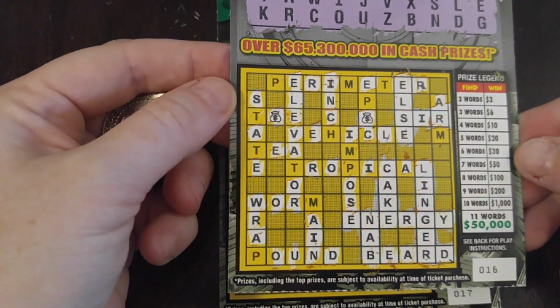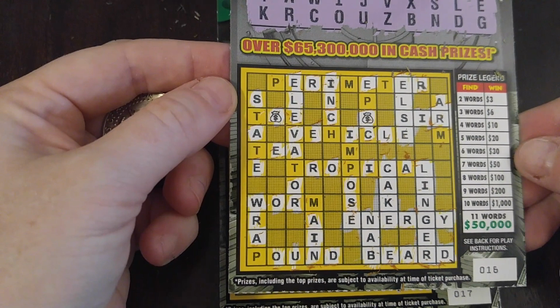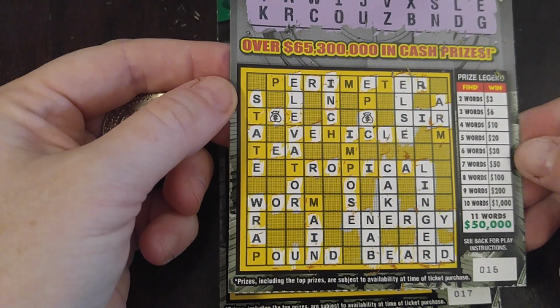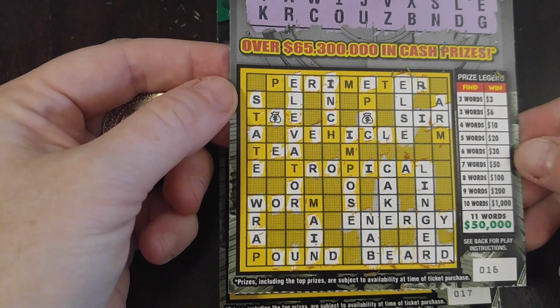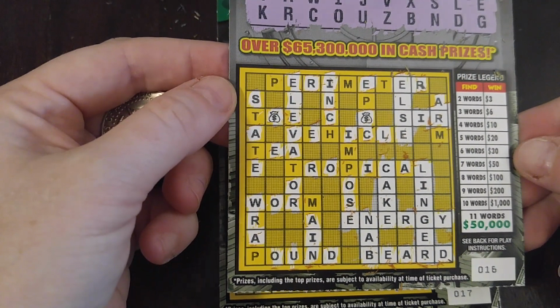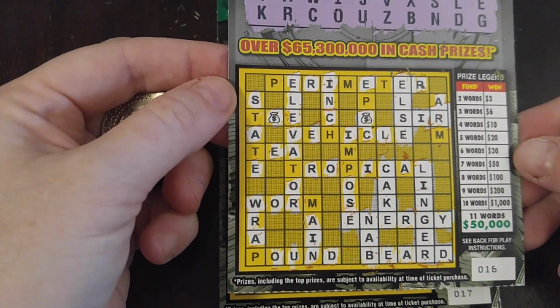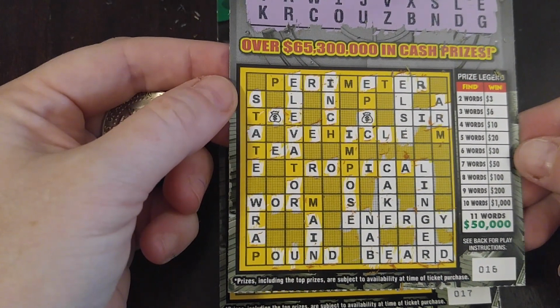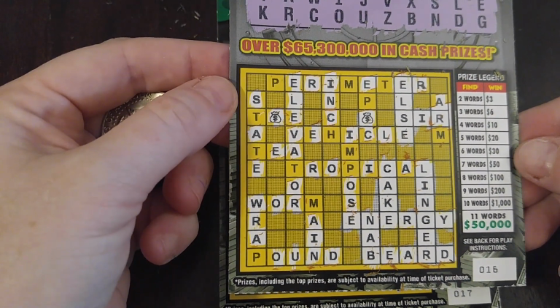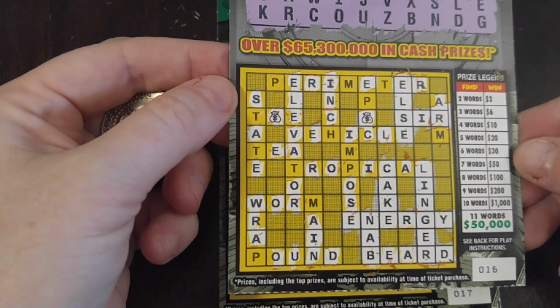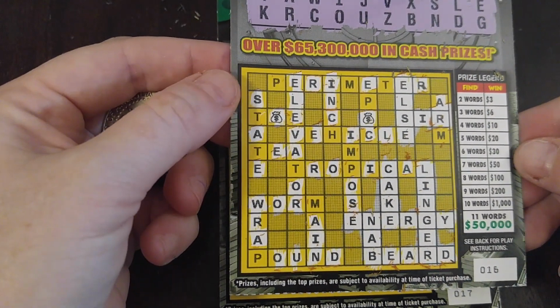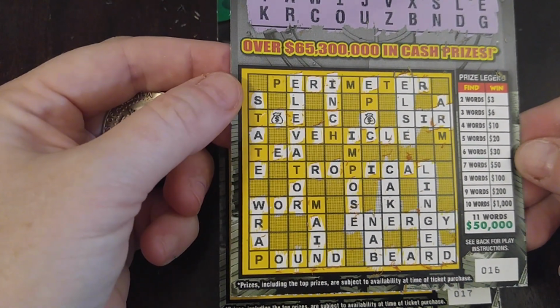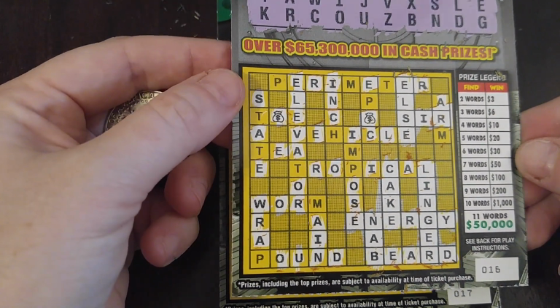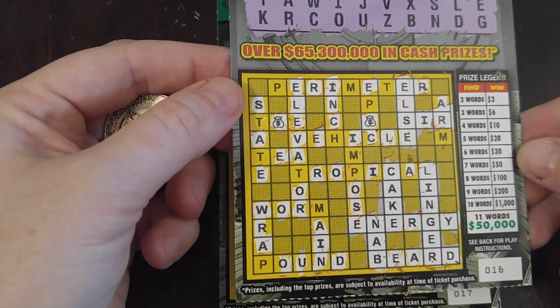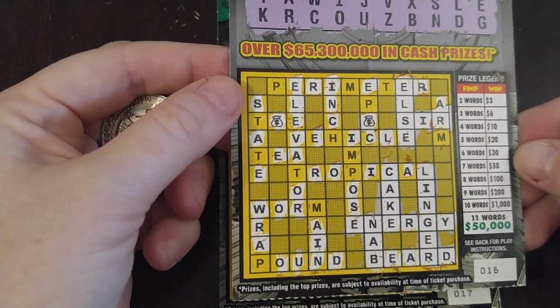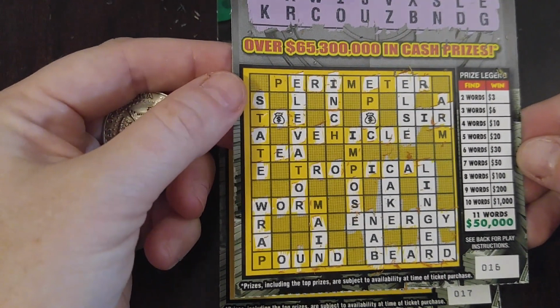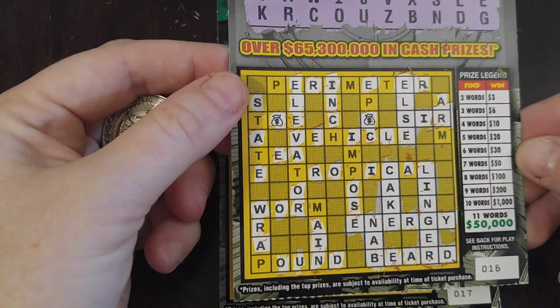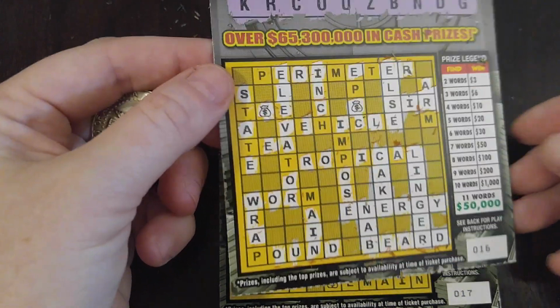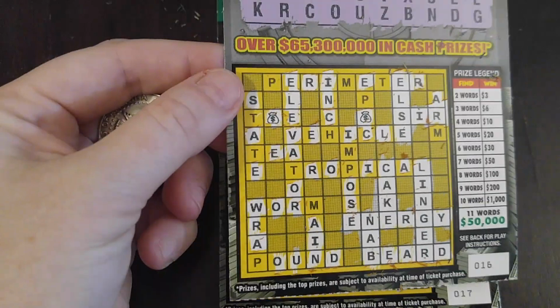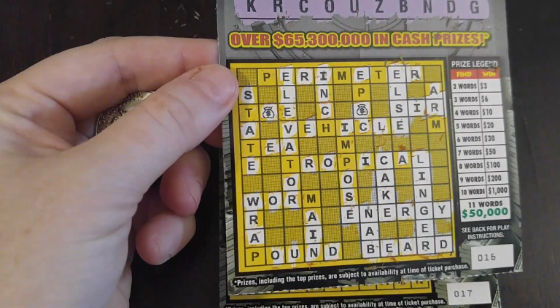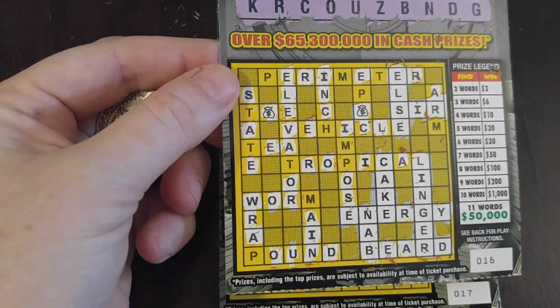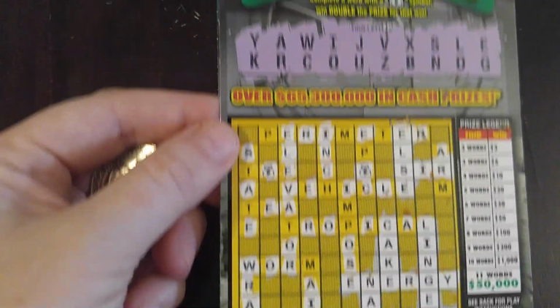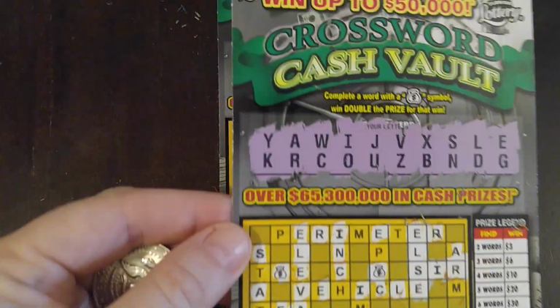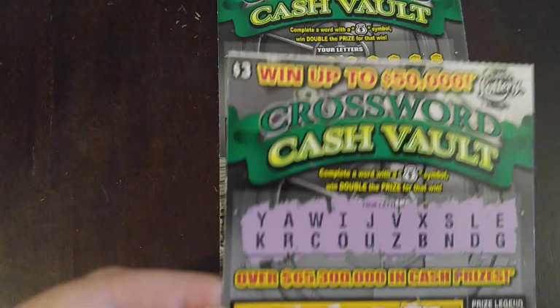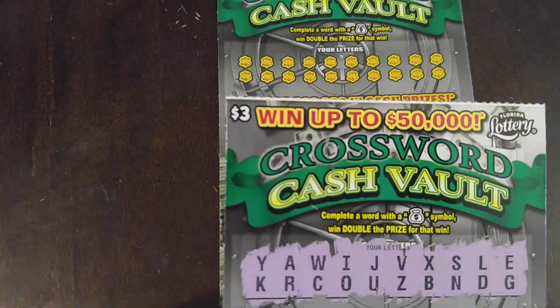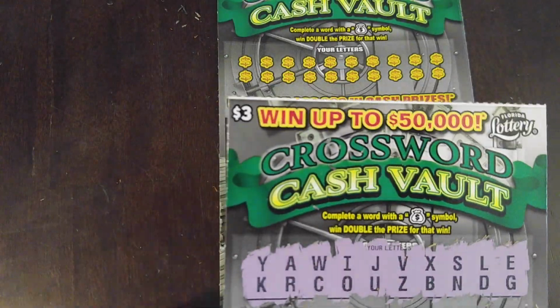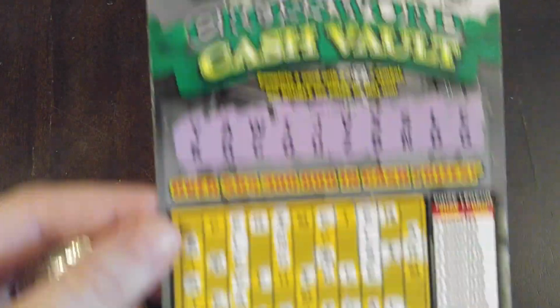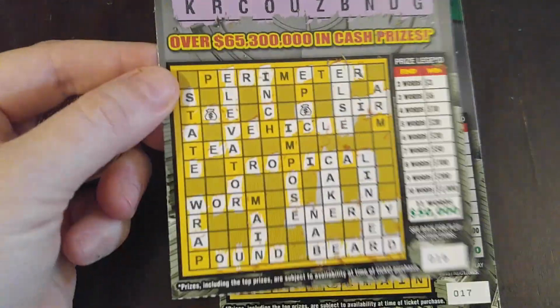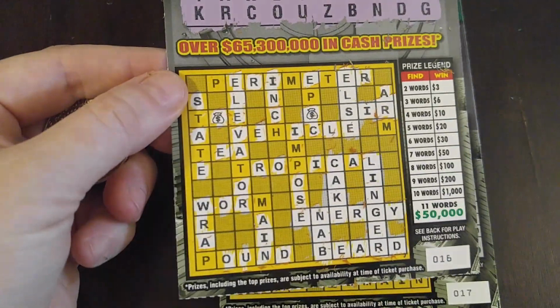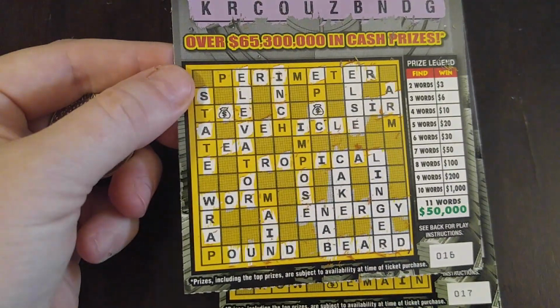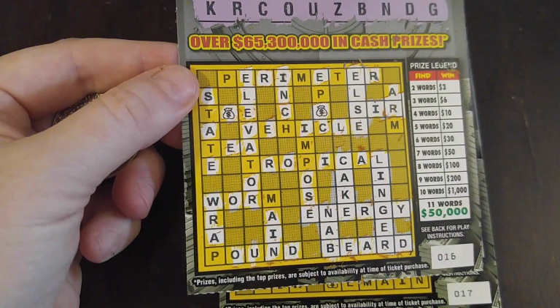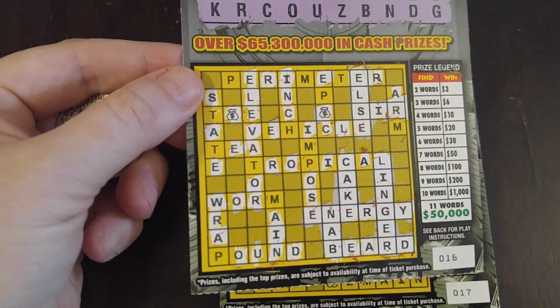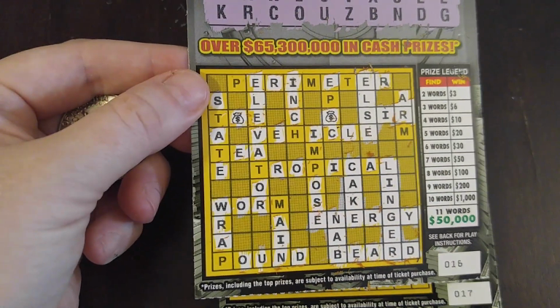One, two, three, four, five, six, seven. This is awesome. If all the tickets were like that, this would be great. So ticket 16 with our infamous white line looks like a big $50 winner. Booyah!